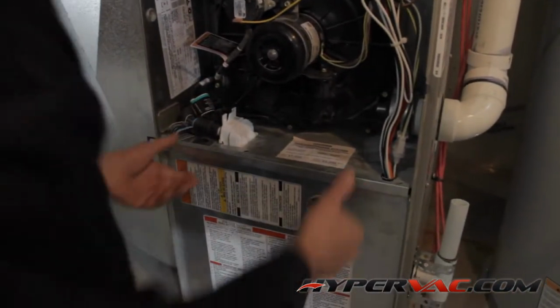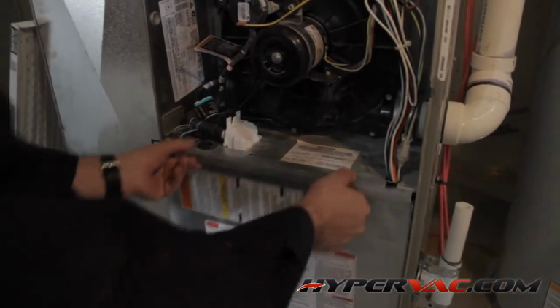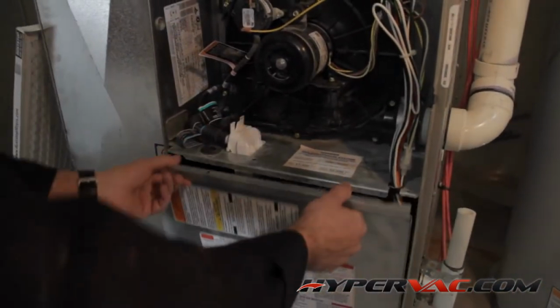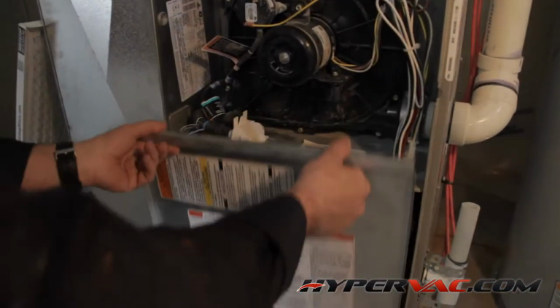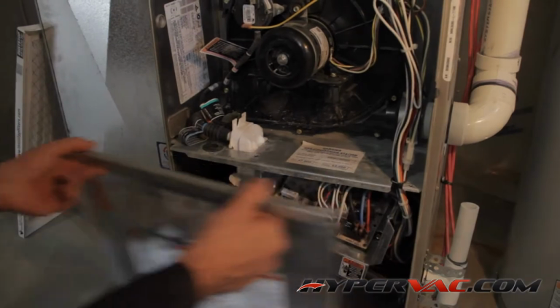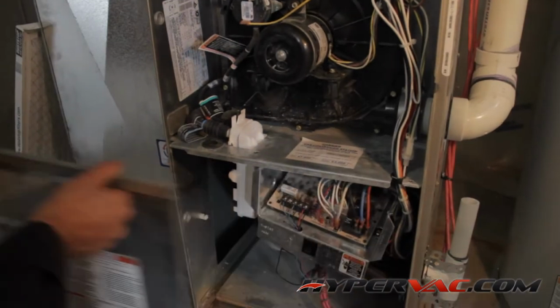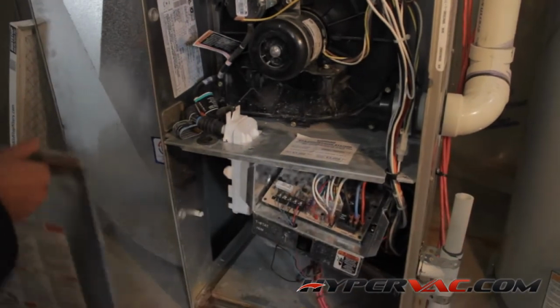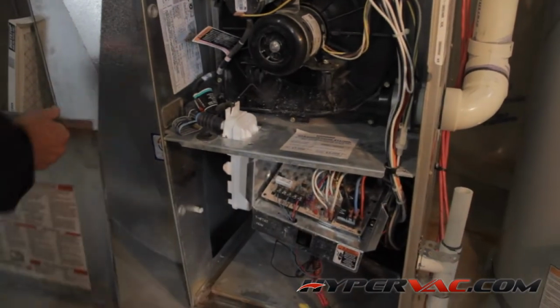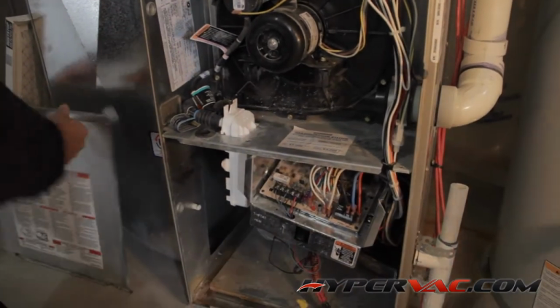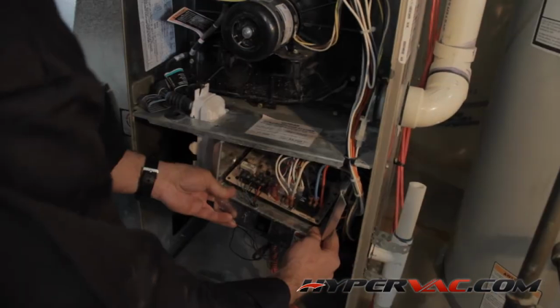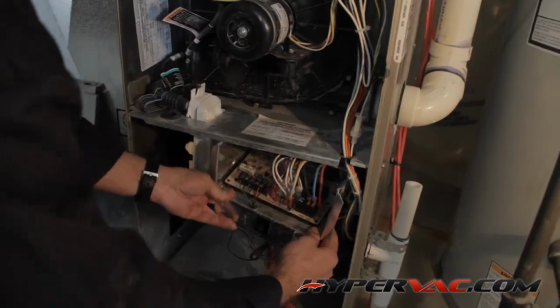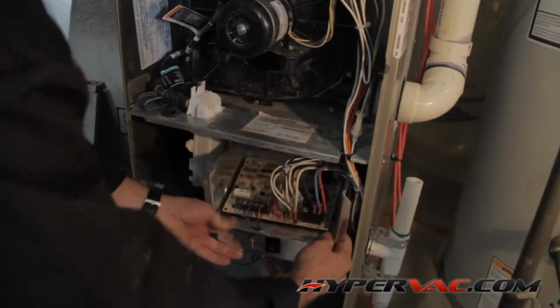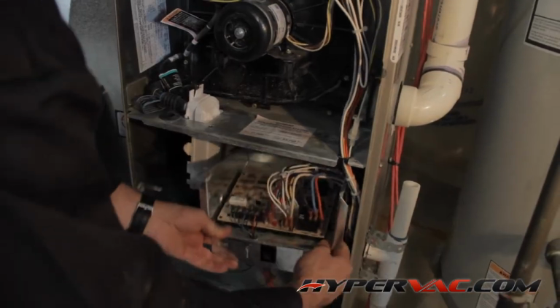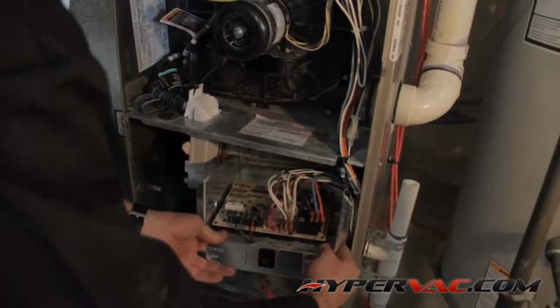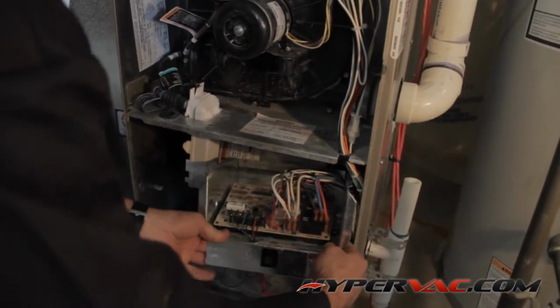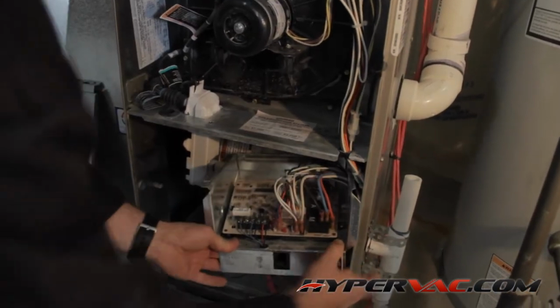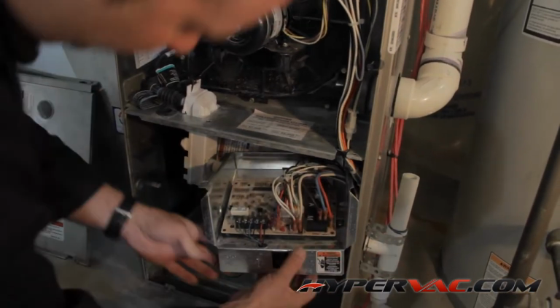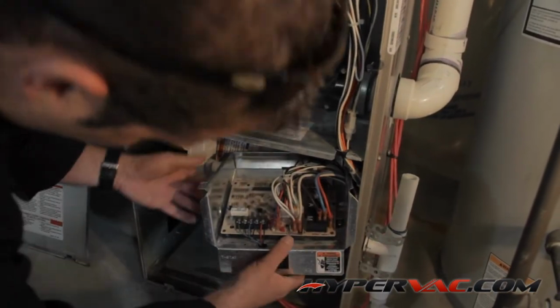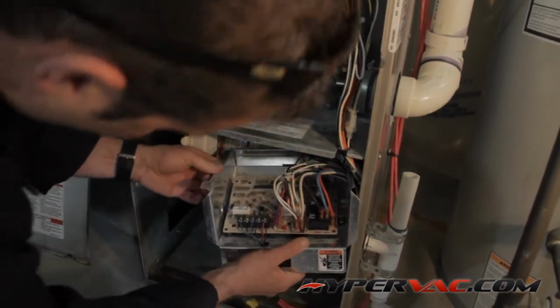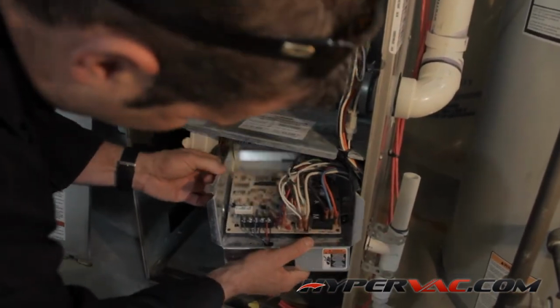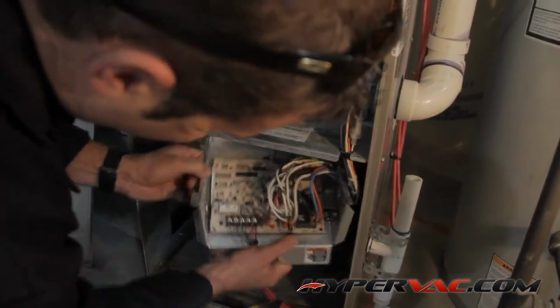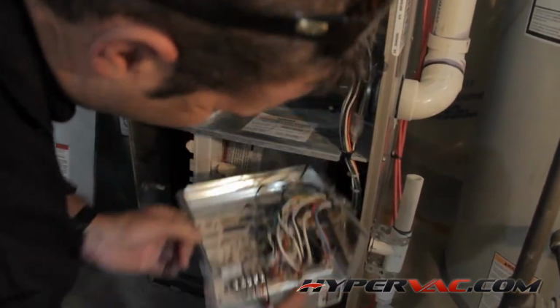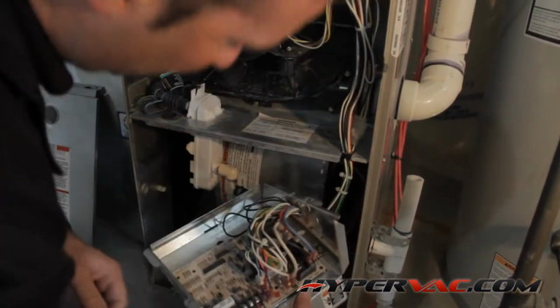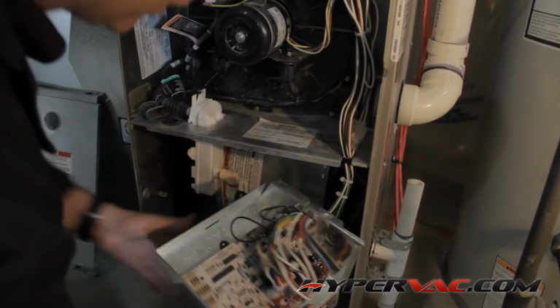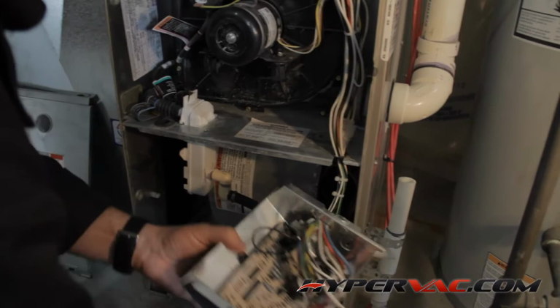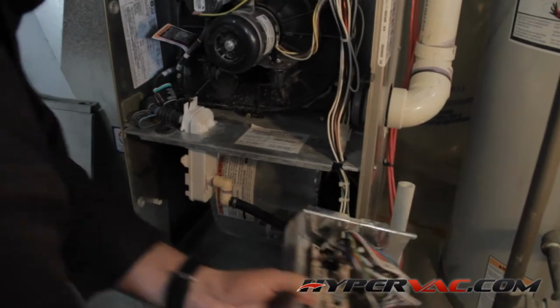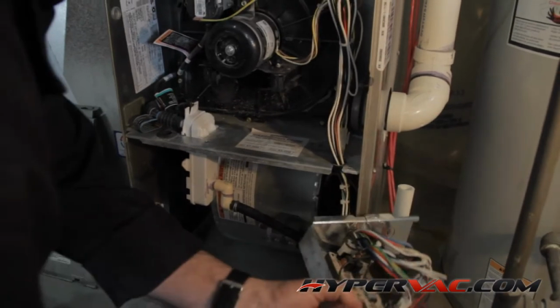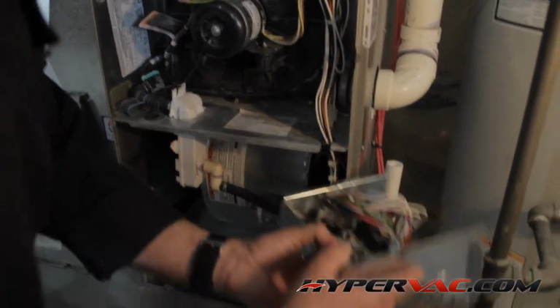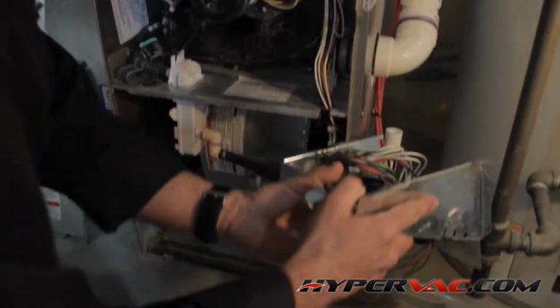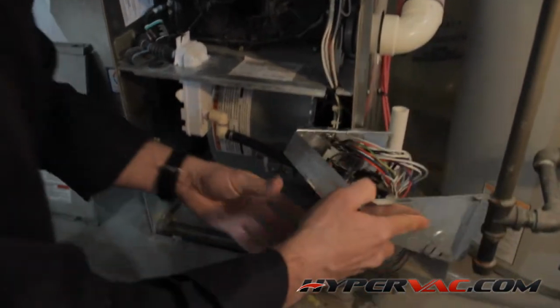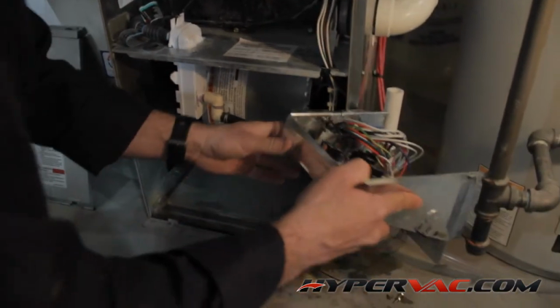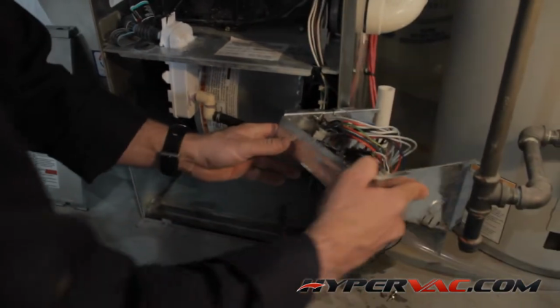We've already removed the screws on the circuit board, so we just need to take it out and place it out of the way. Next we remove the drains and the hoses.